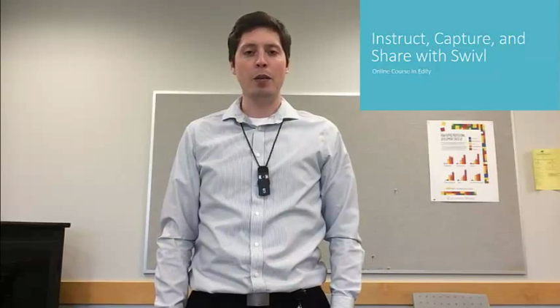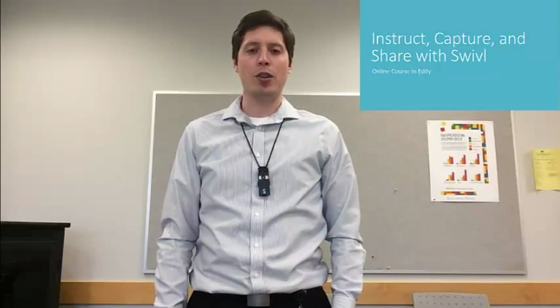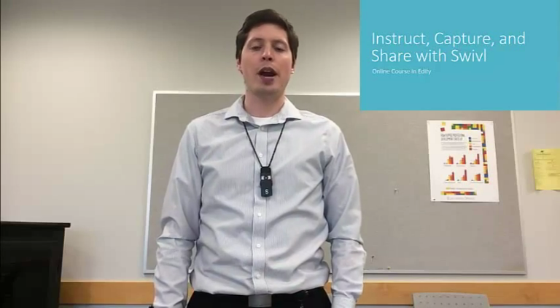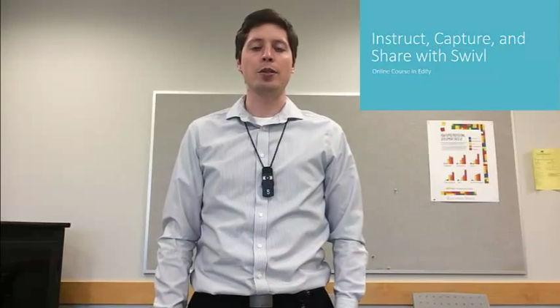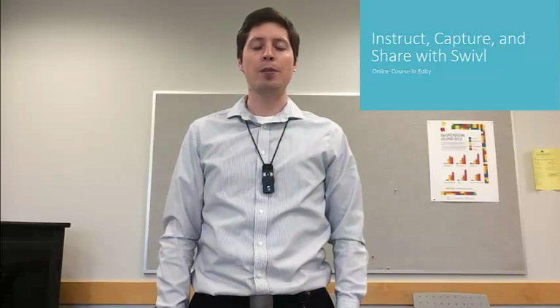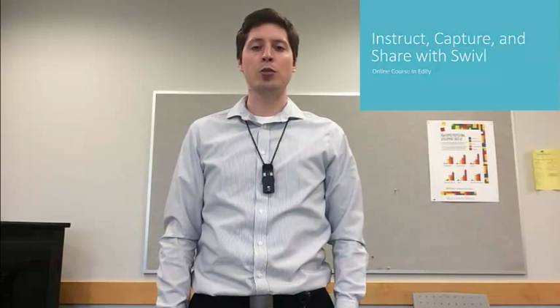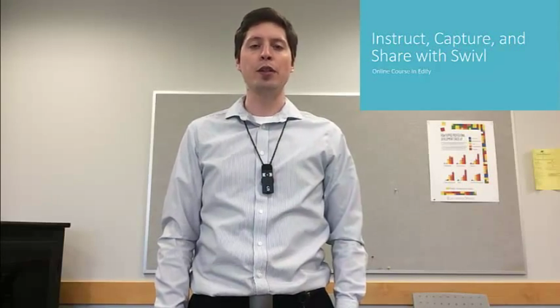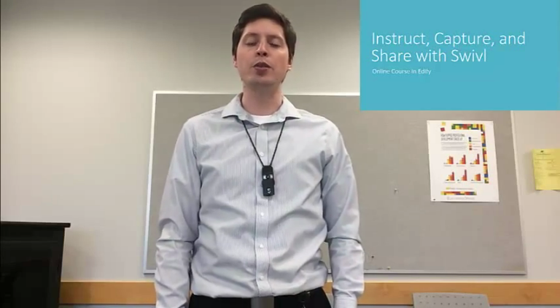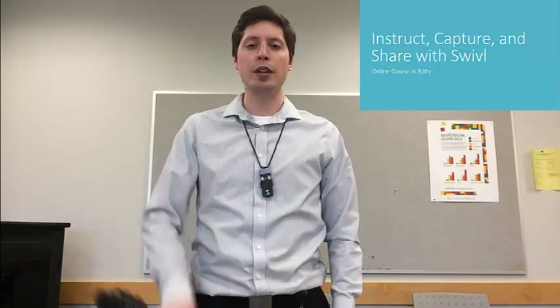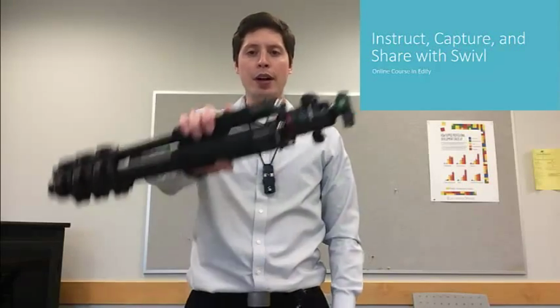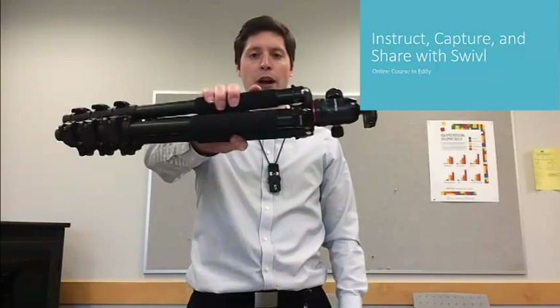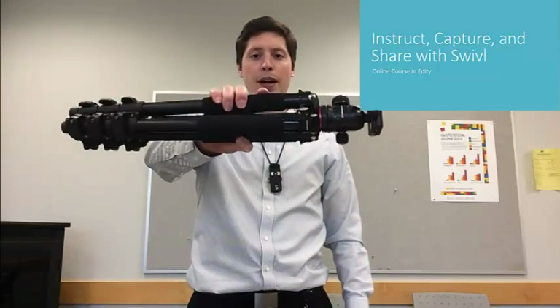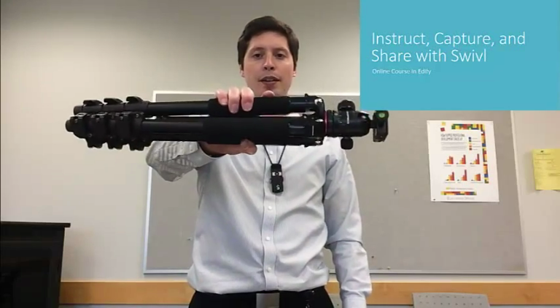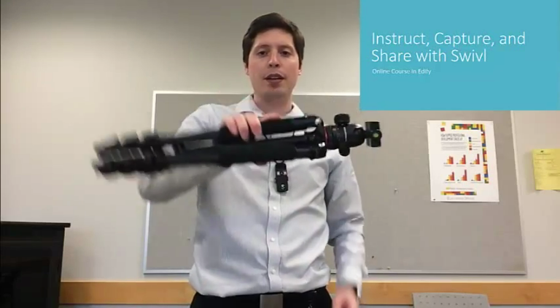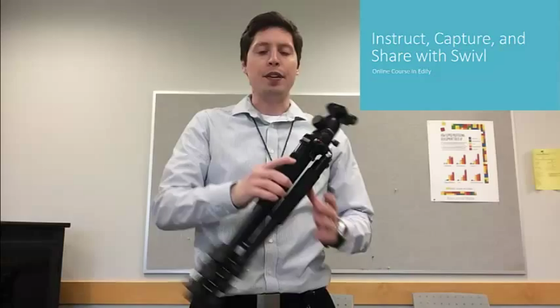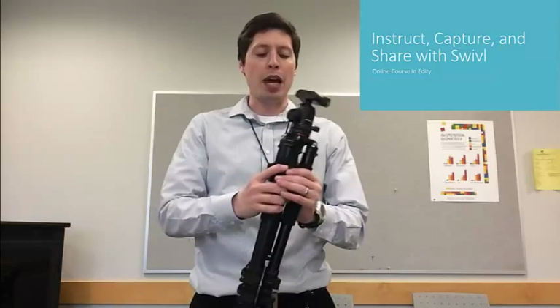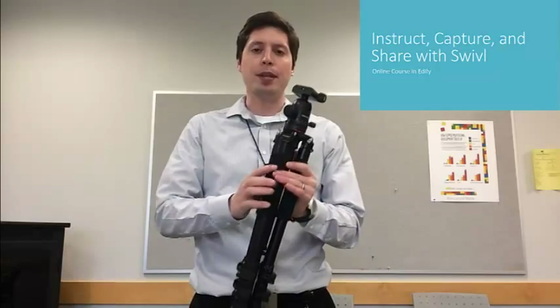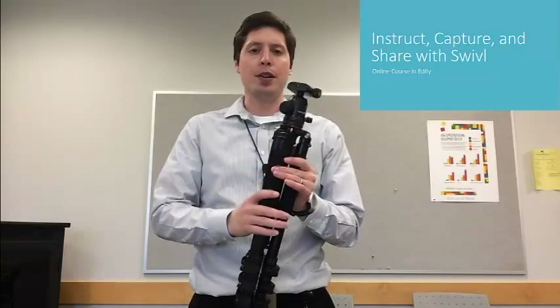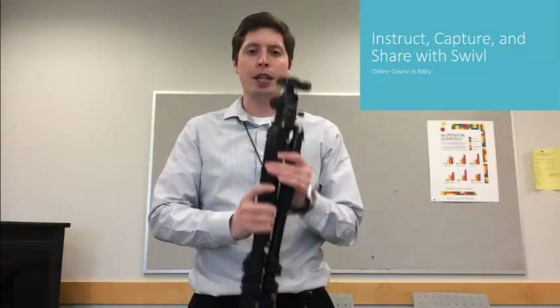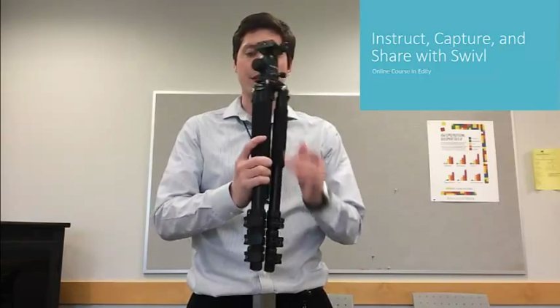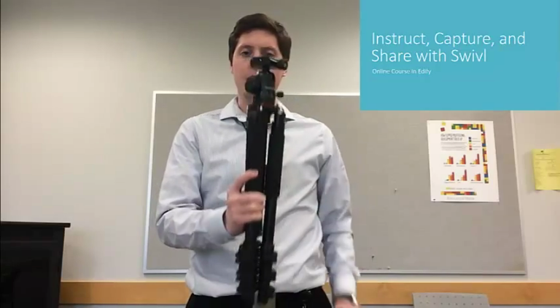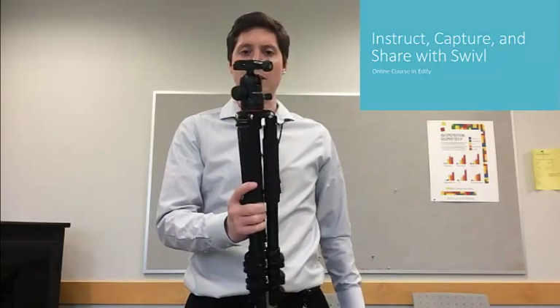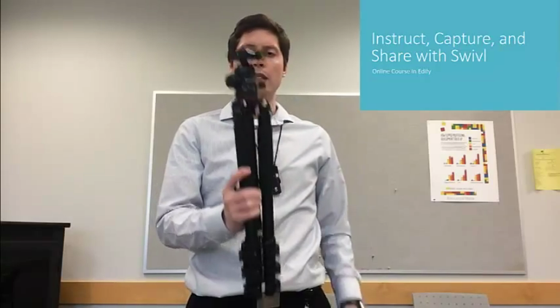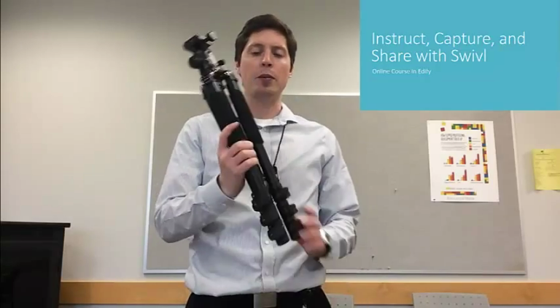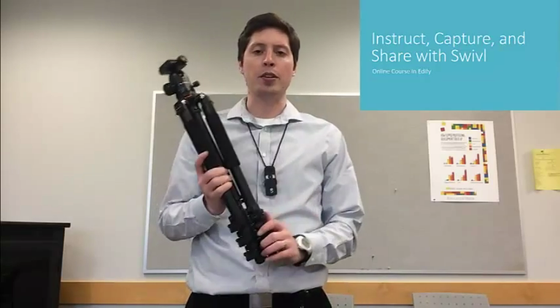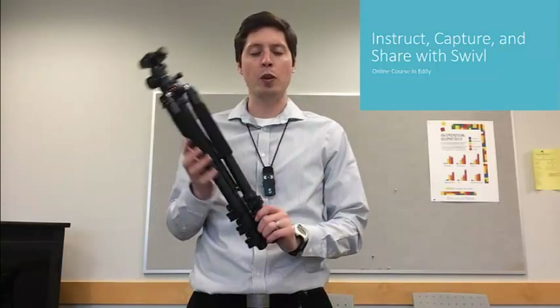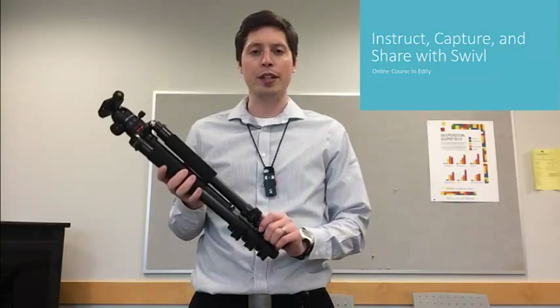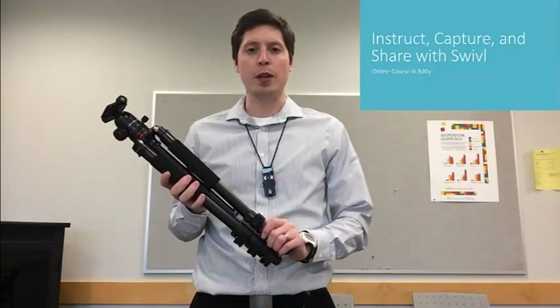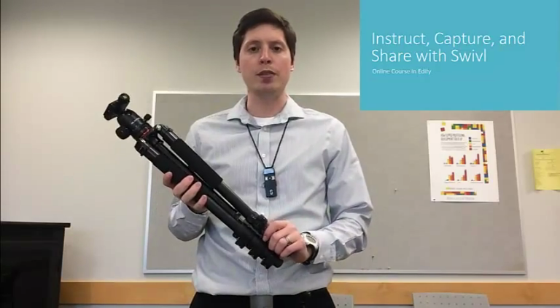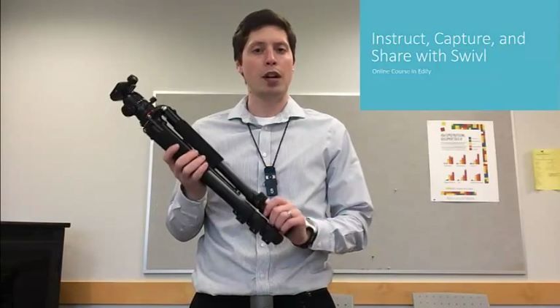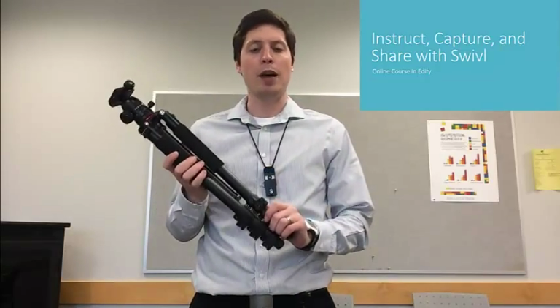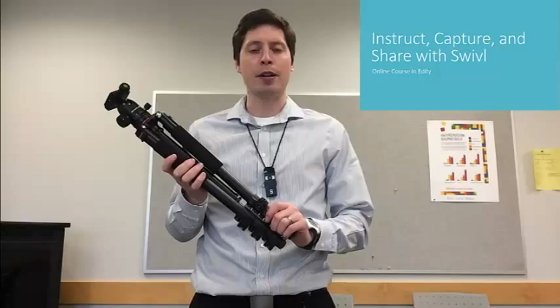I want to show you how to set up your swivel using a tripod. If you don't have one of these already, I suggest that you get one. It will make your swiveling experience a lot better.